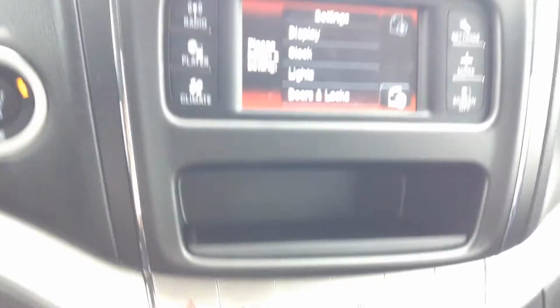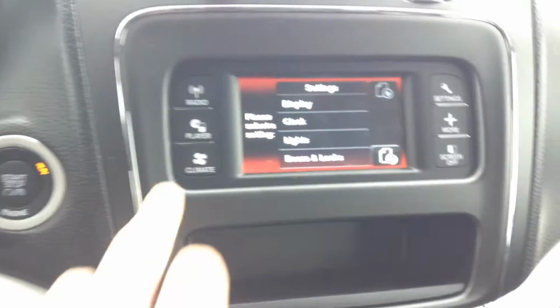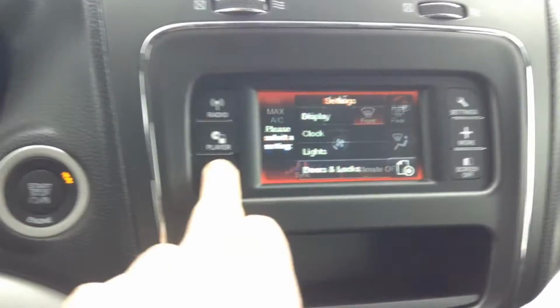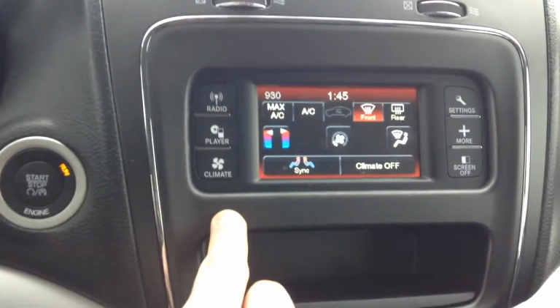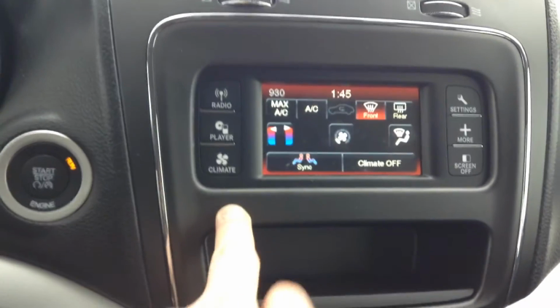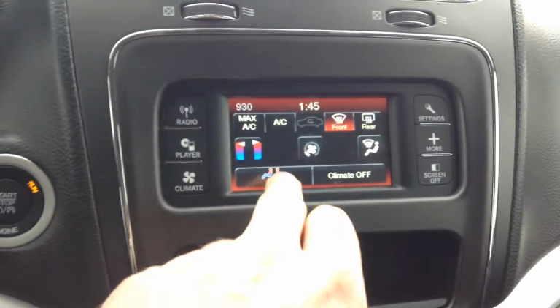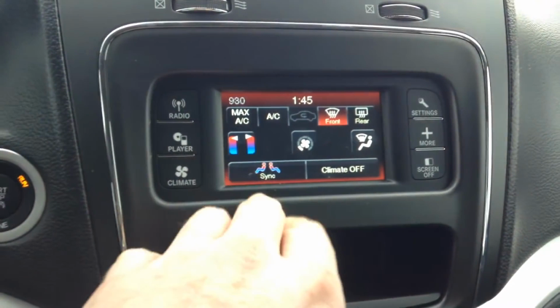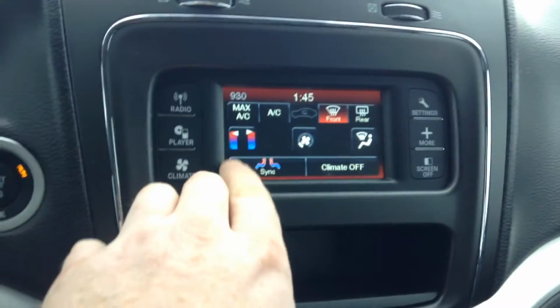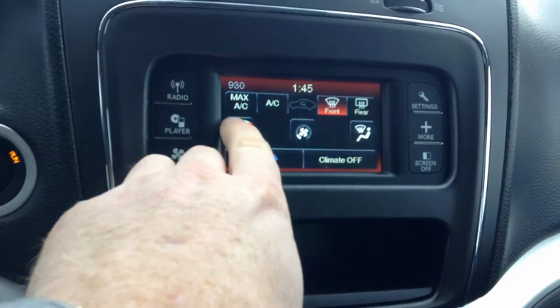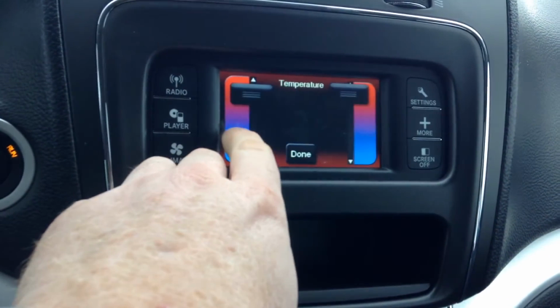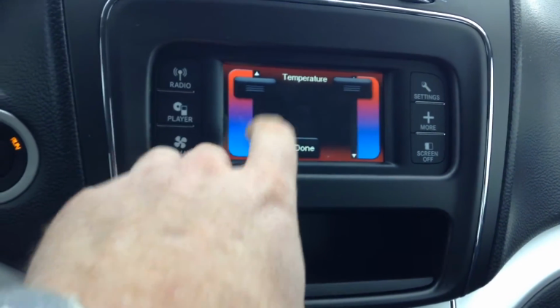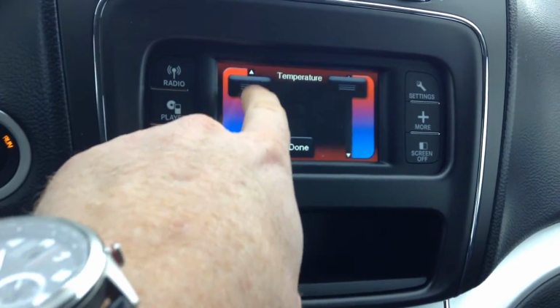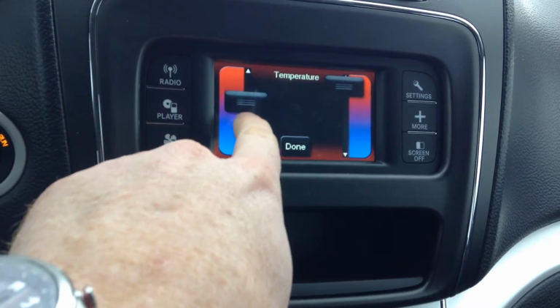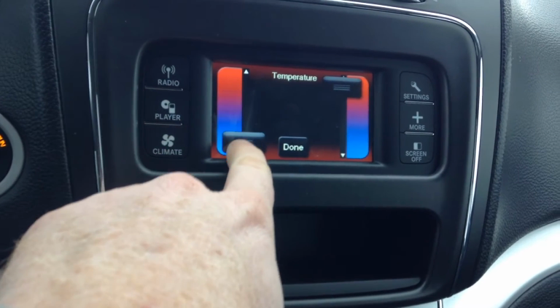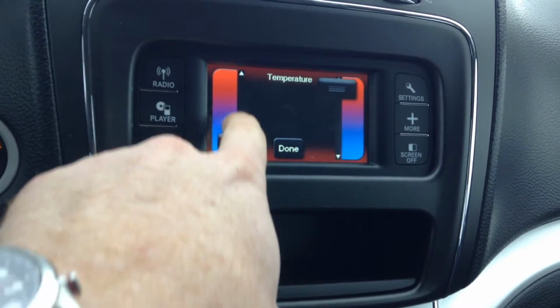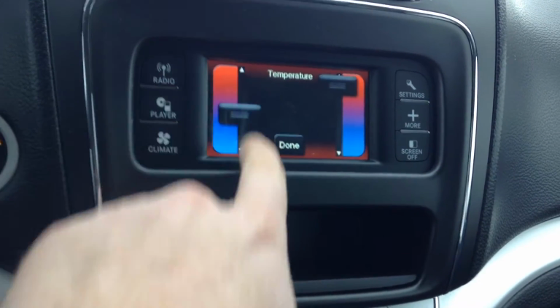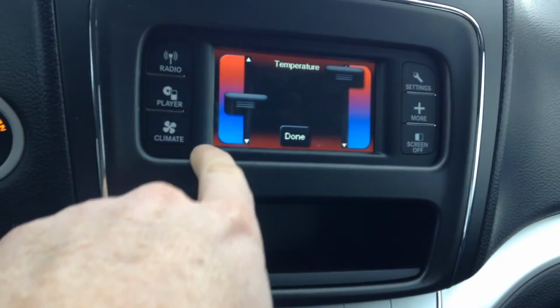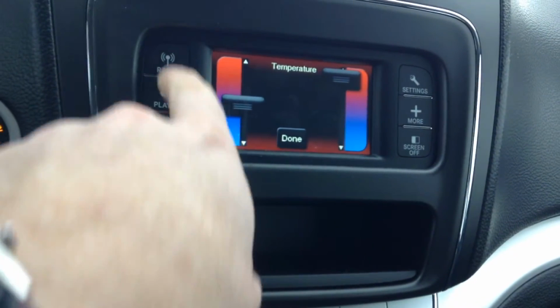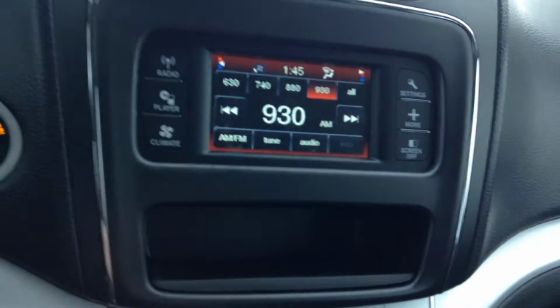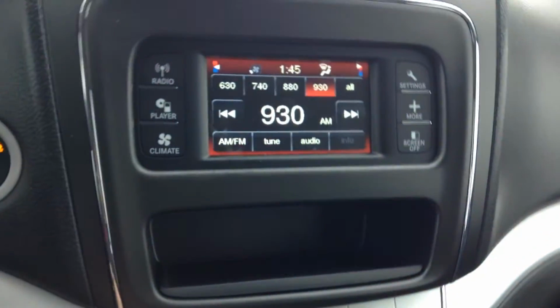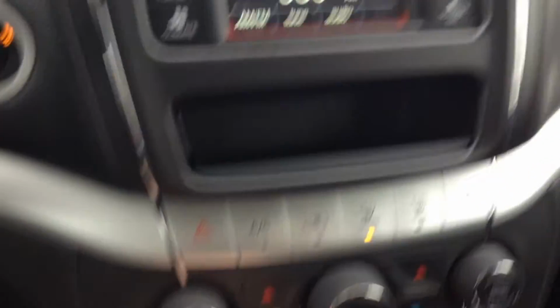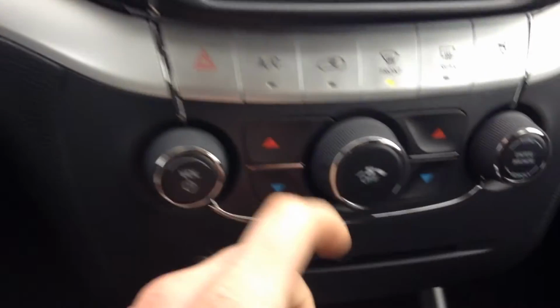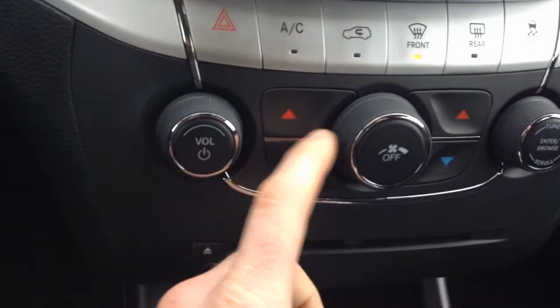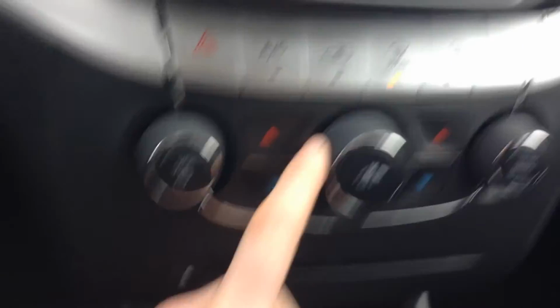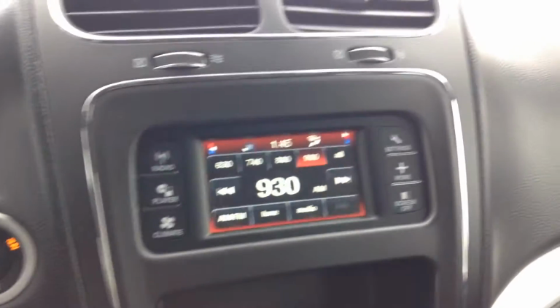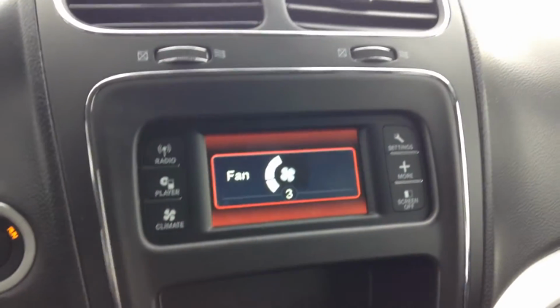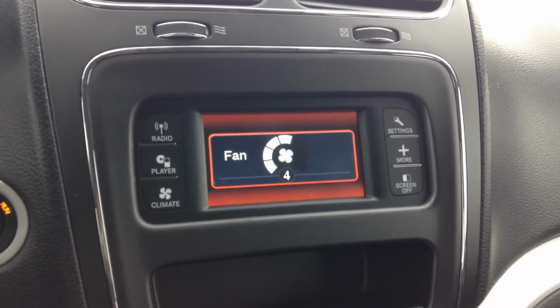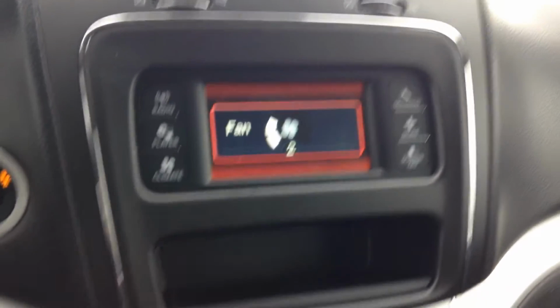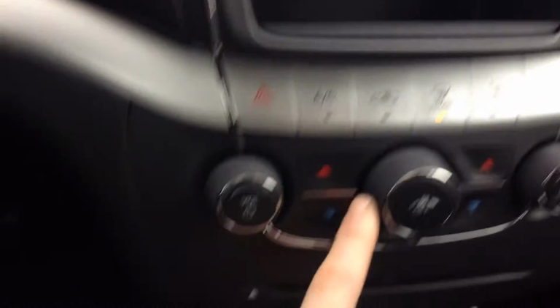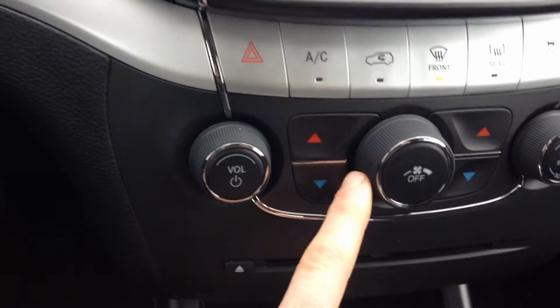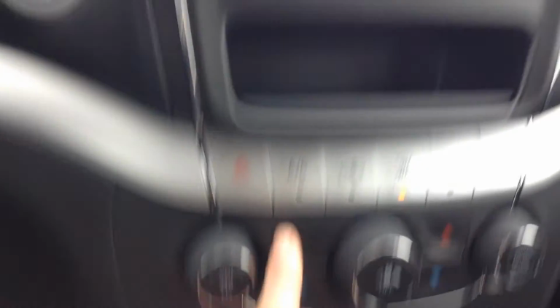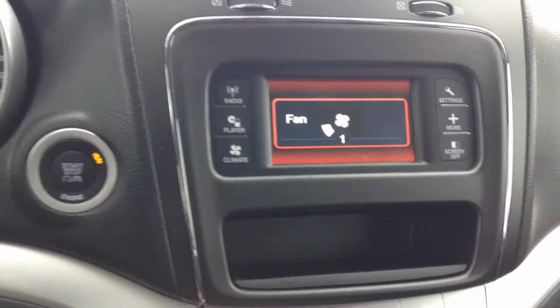And you do have your climate controls, which is dual zone, and it's all touch screen as you can see. But in case you're on the radio, you do have your redundant analog climate controls just down here as well.